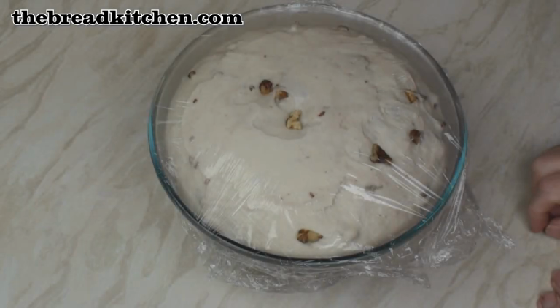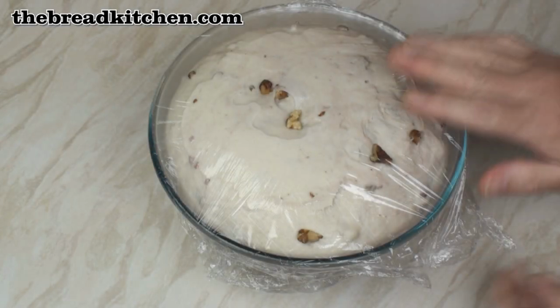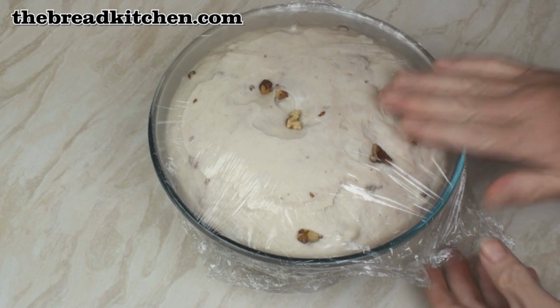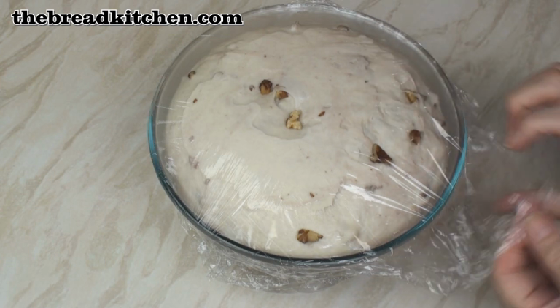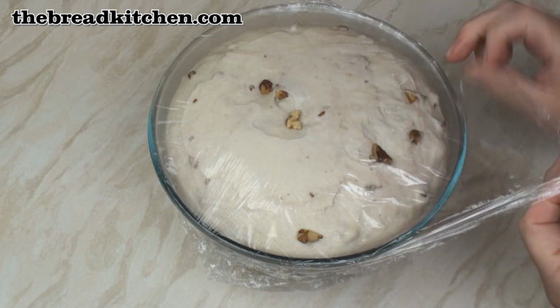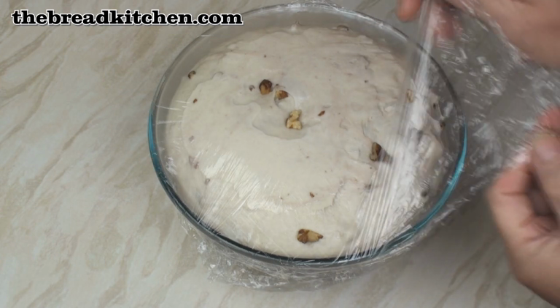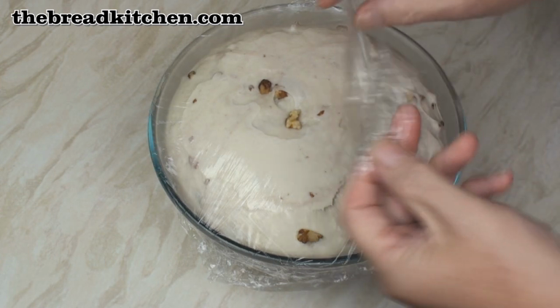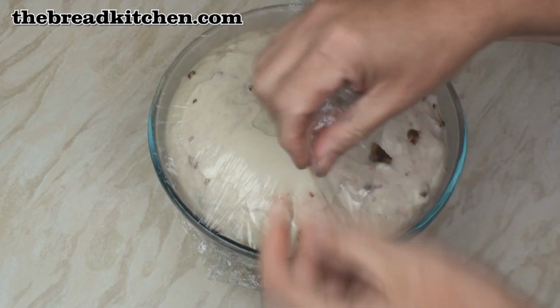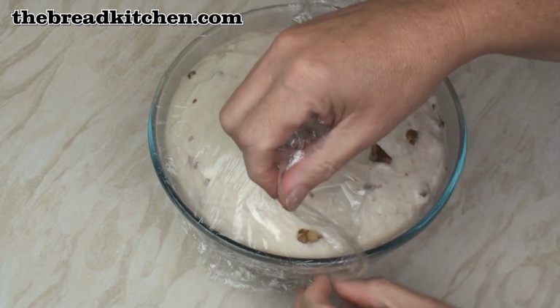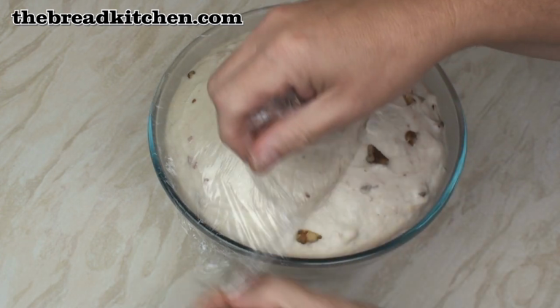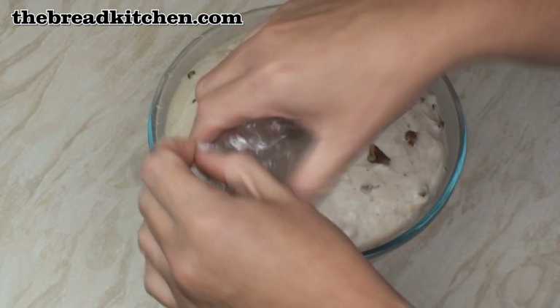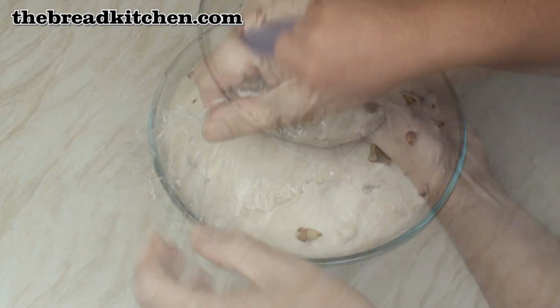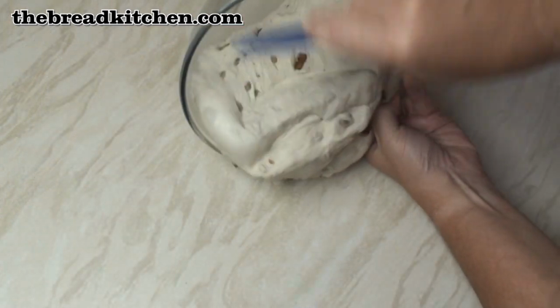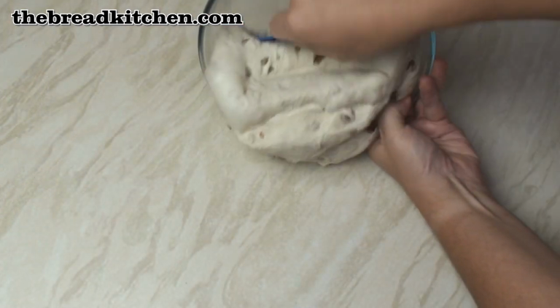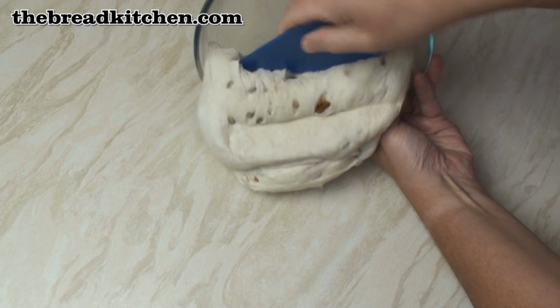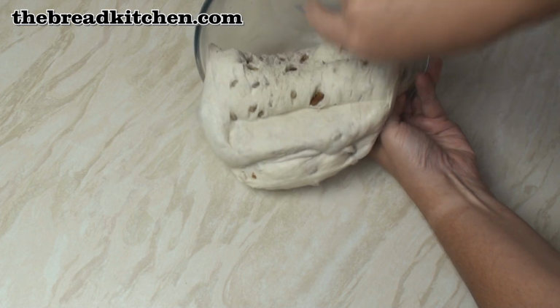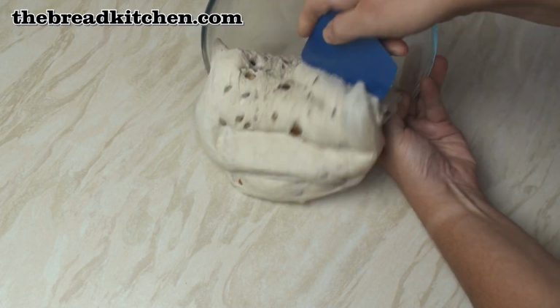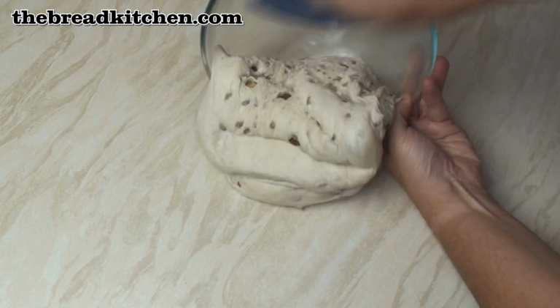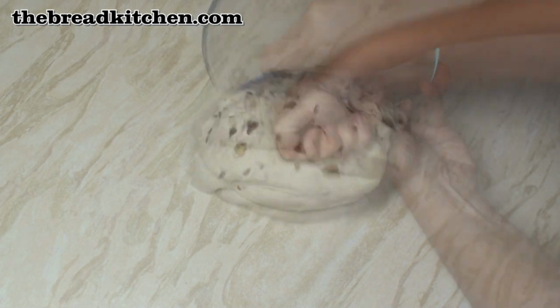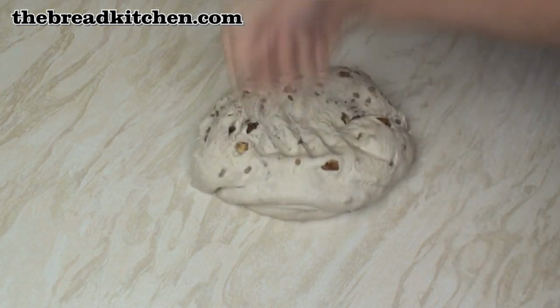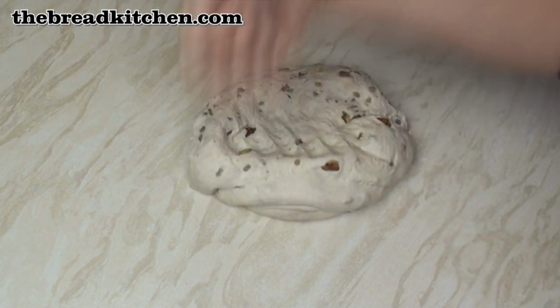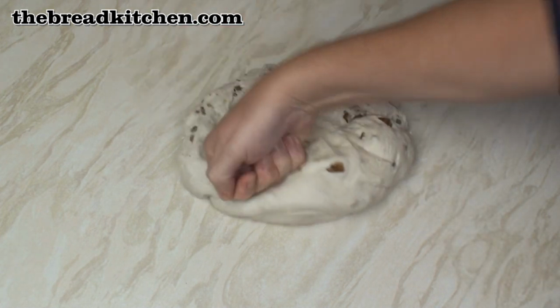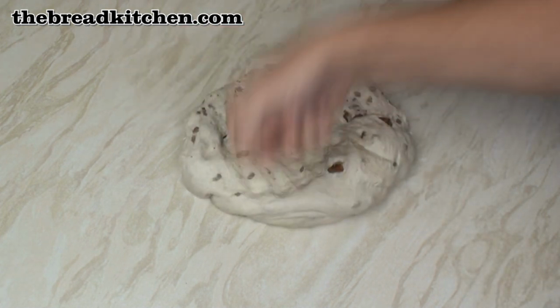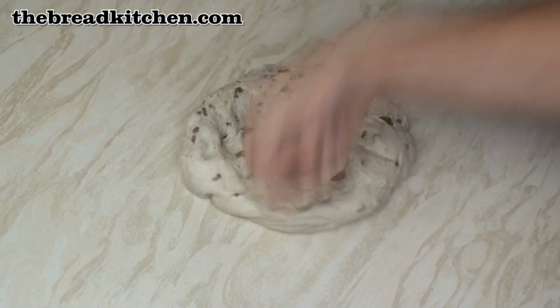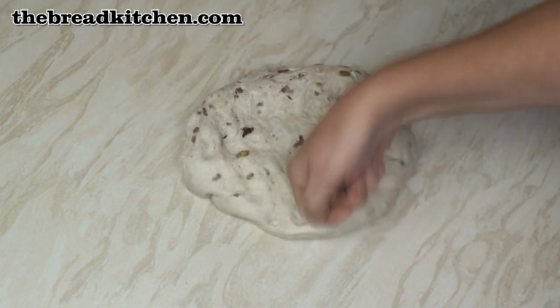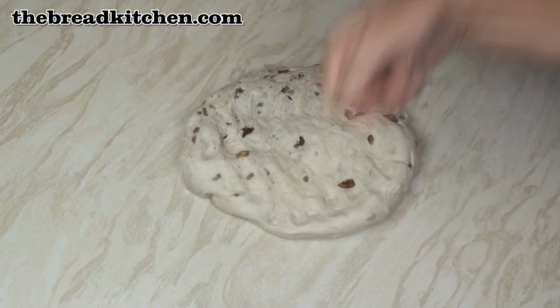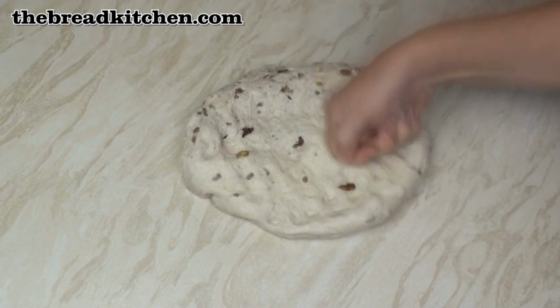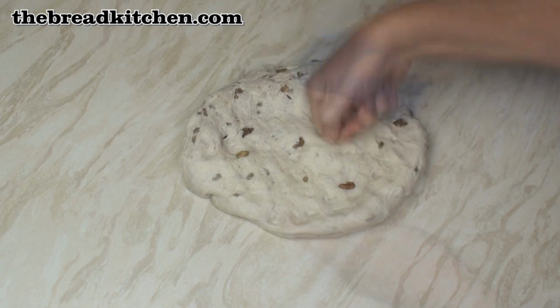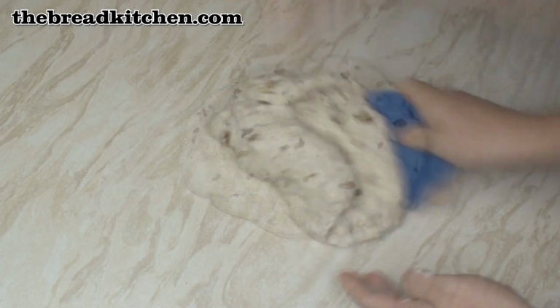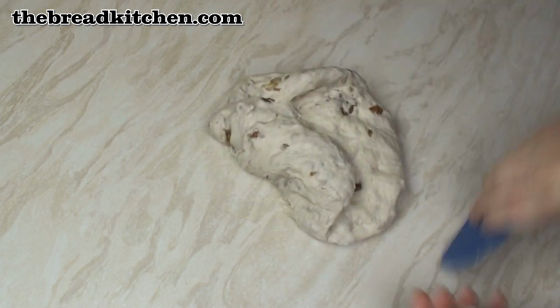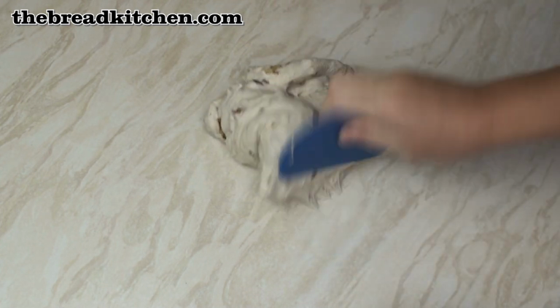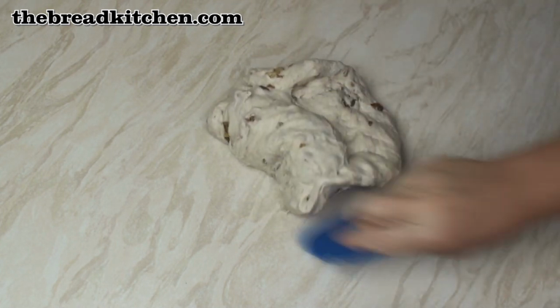You can see that this dough has risen really nicely so I'll just unwrap it and turn it out, and knock it back to get all the gas out. Pull the dough together.